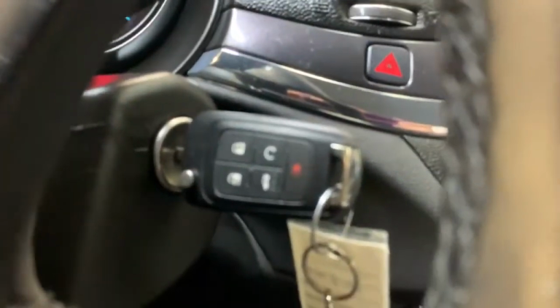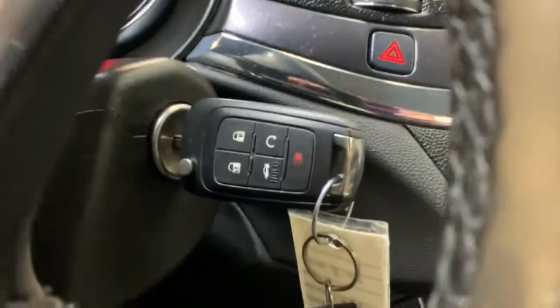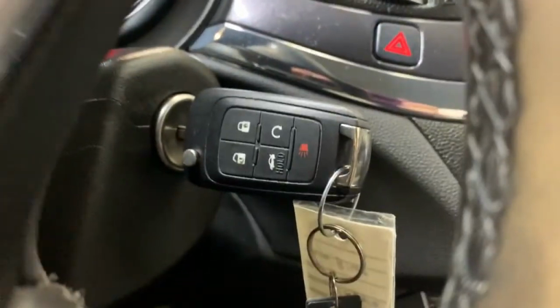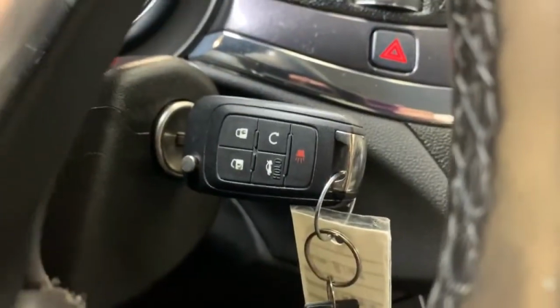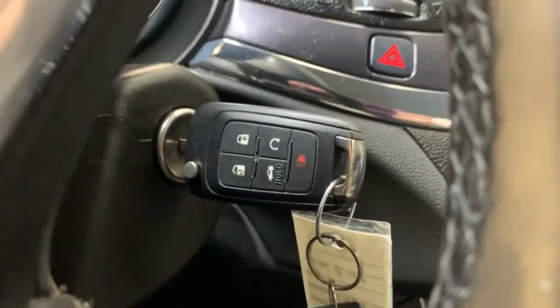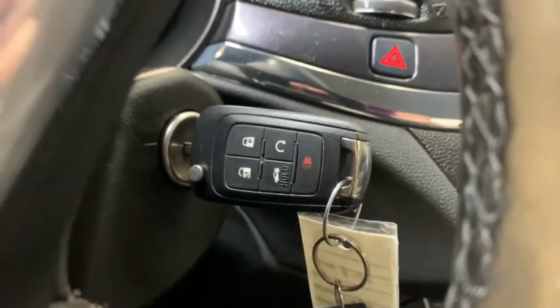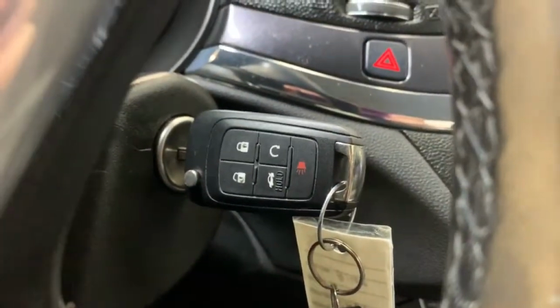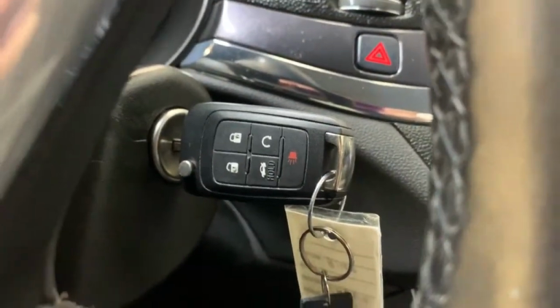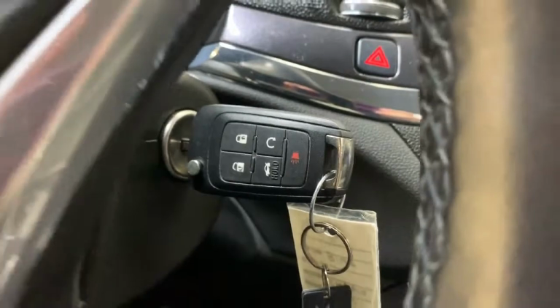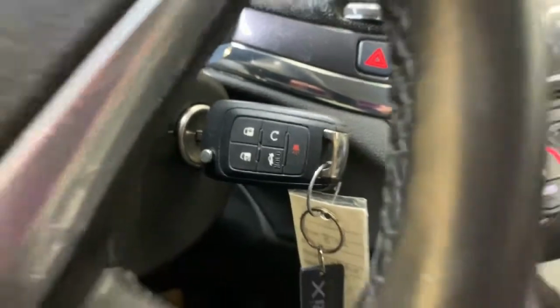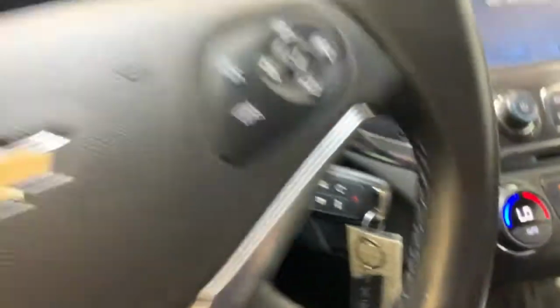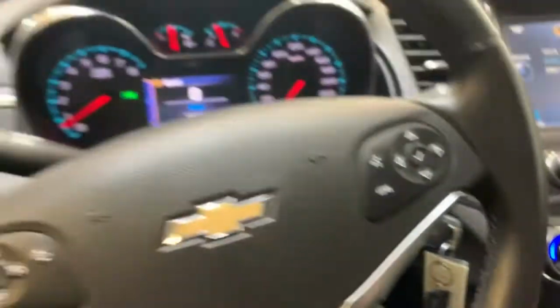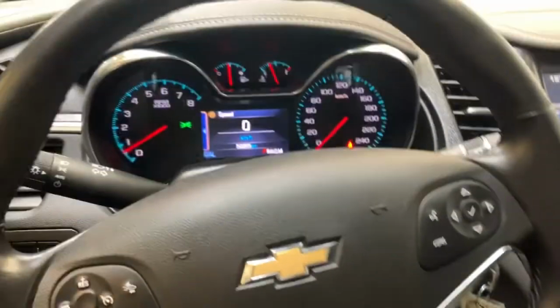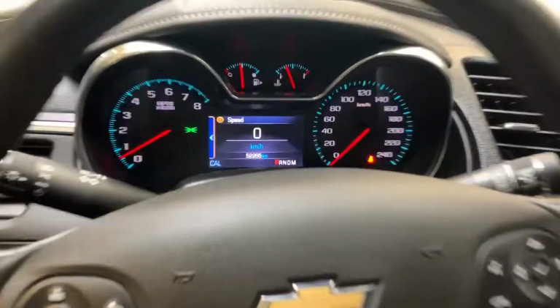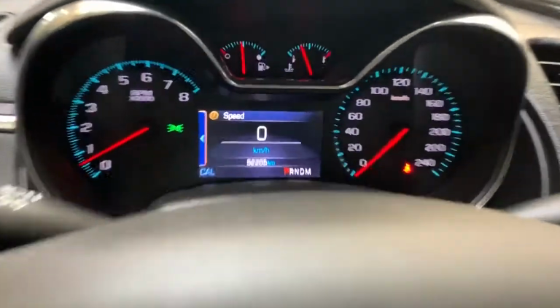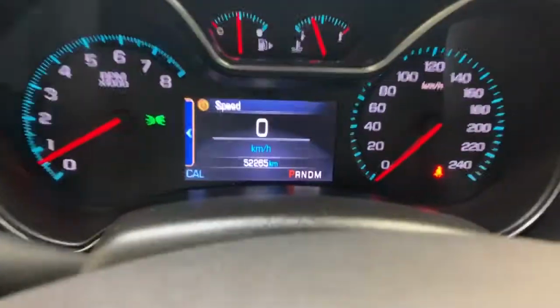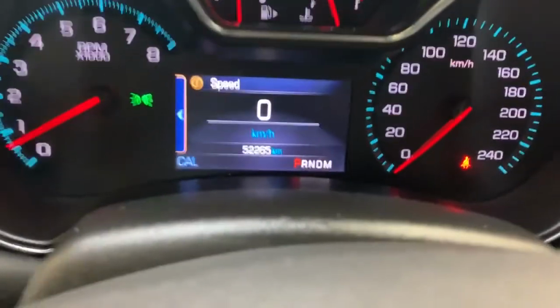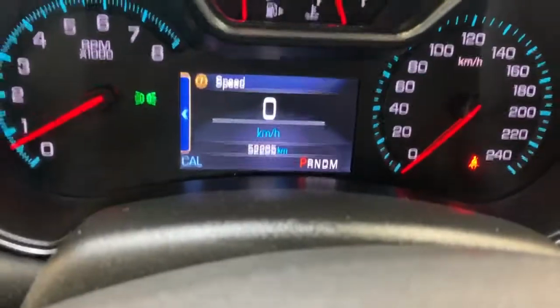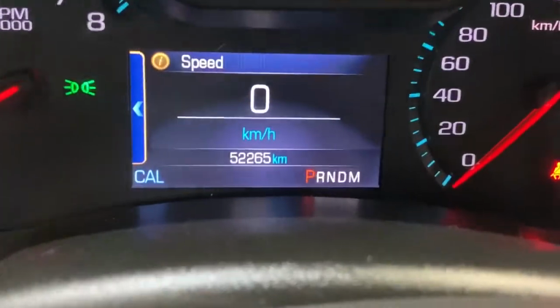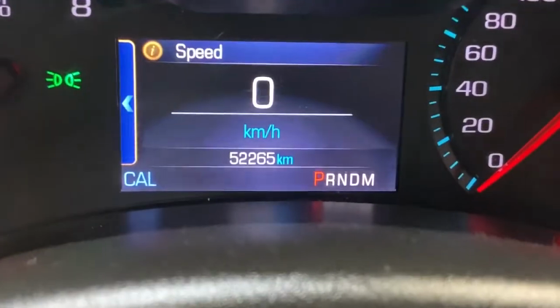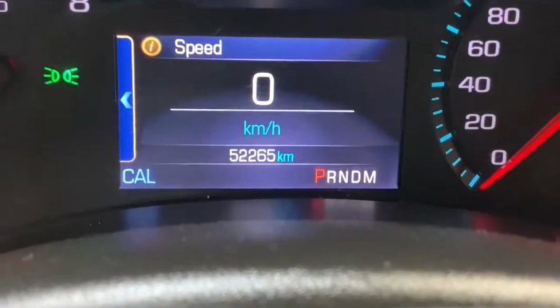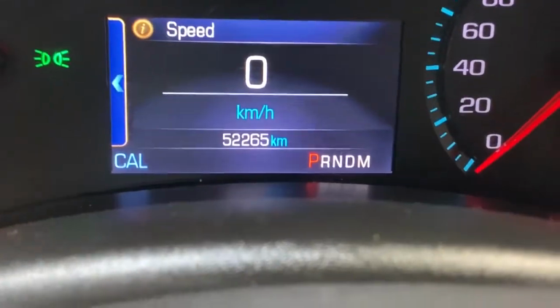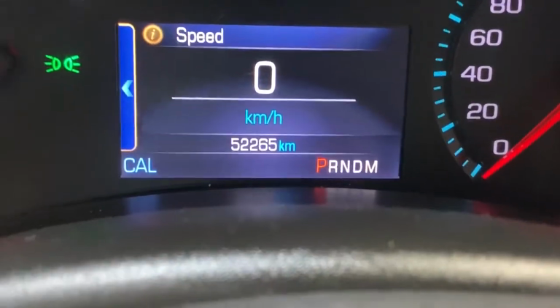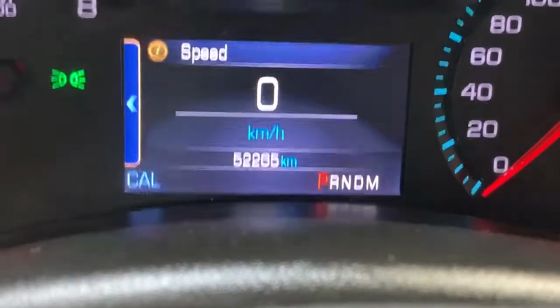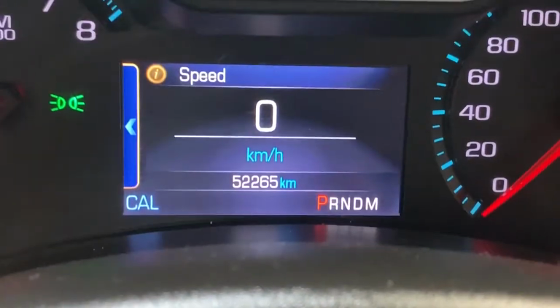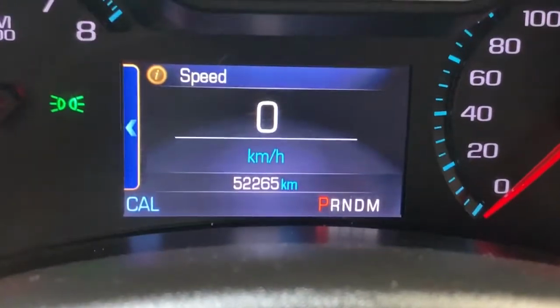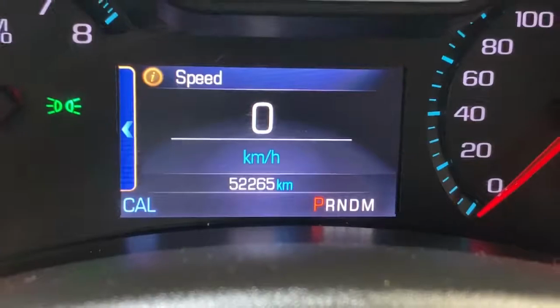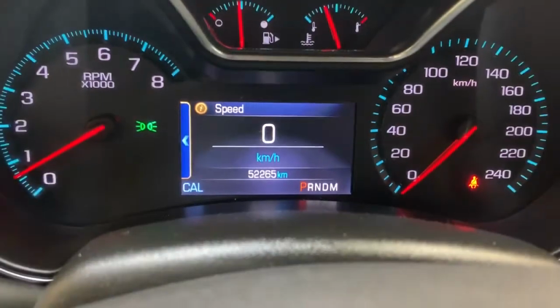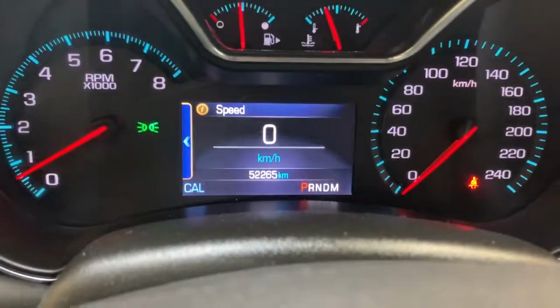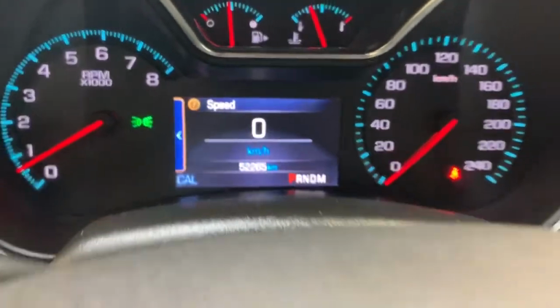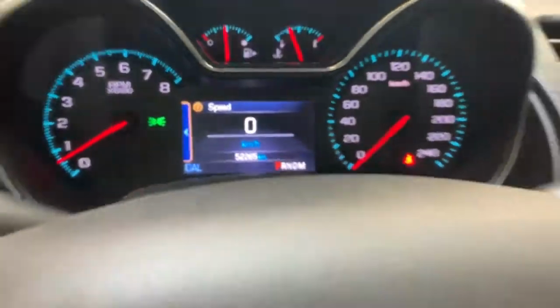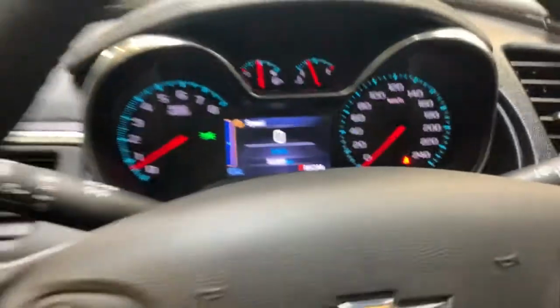The Impala has a traditional turnkey ignition system, and reads 52,265 kilometers on the odometer.